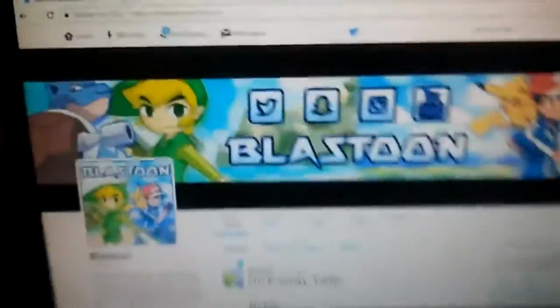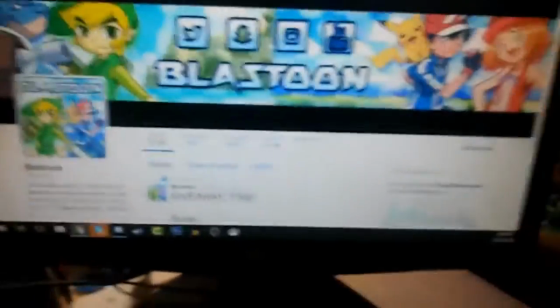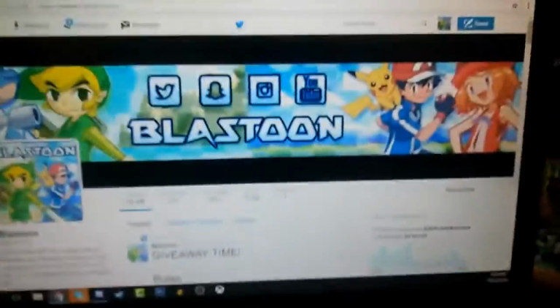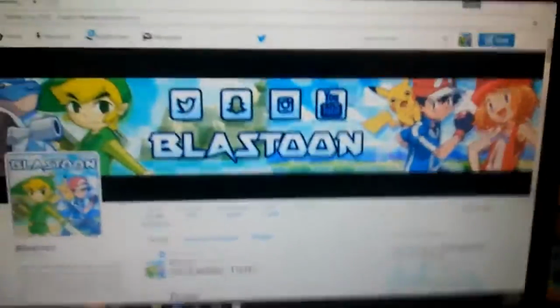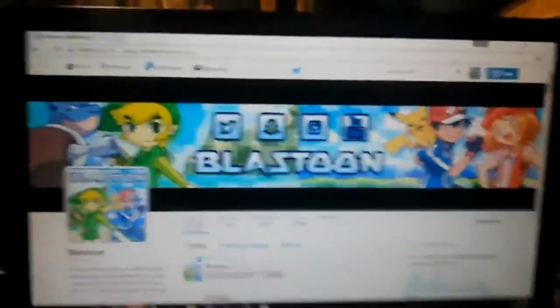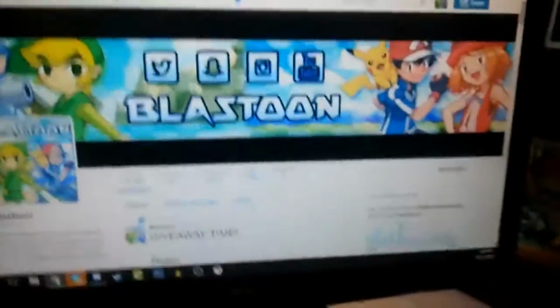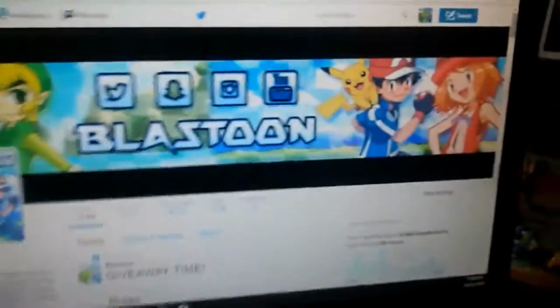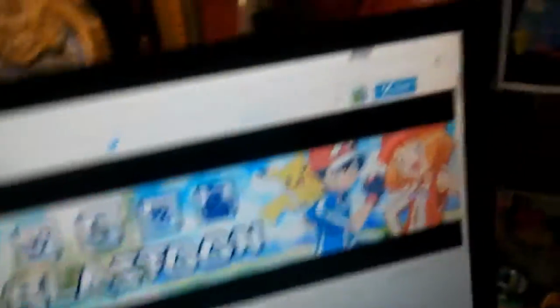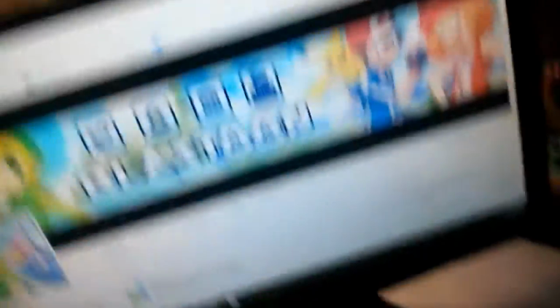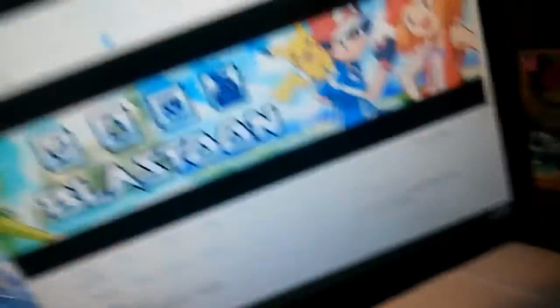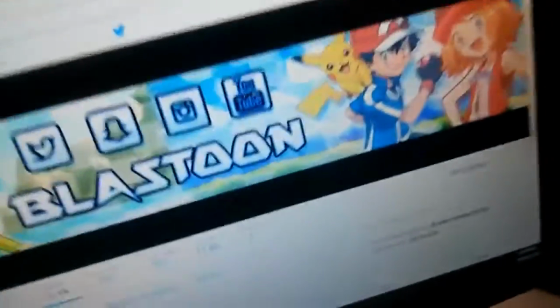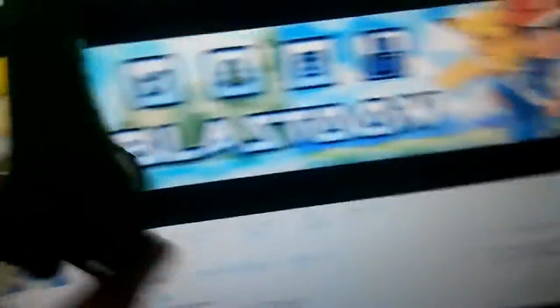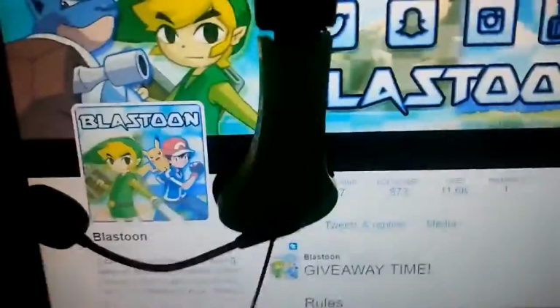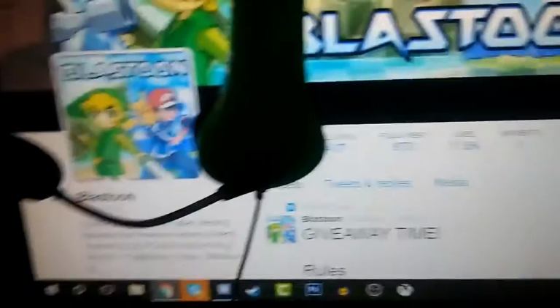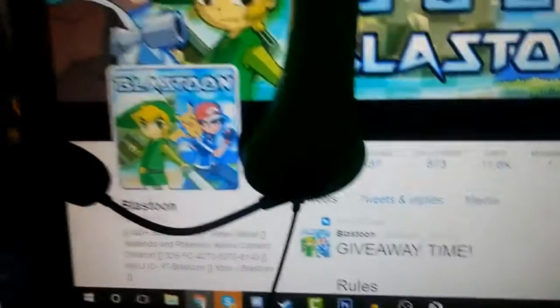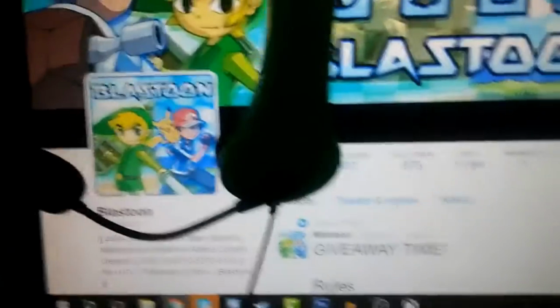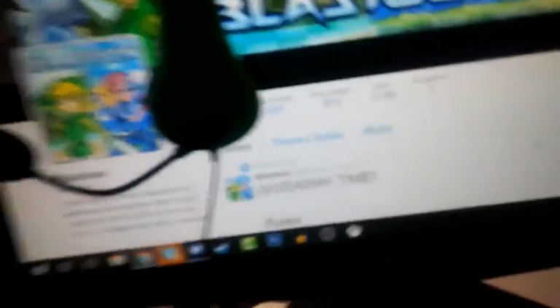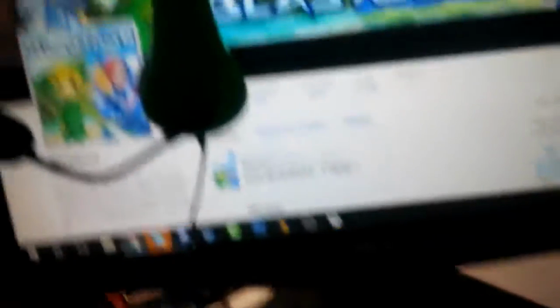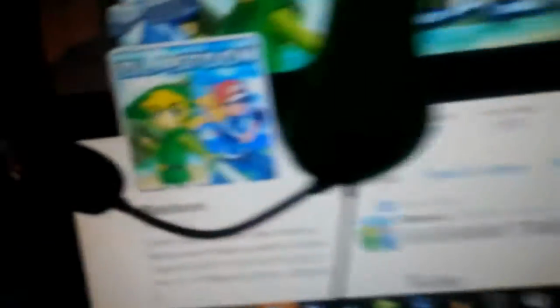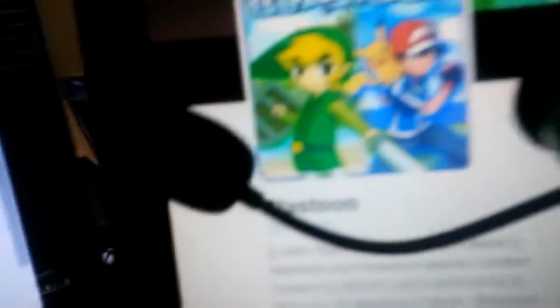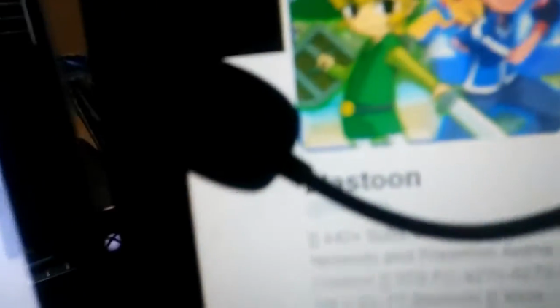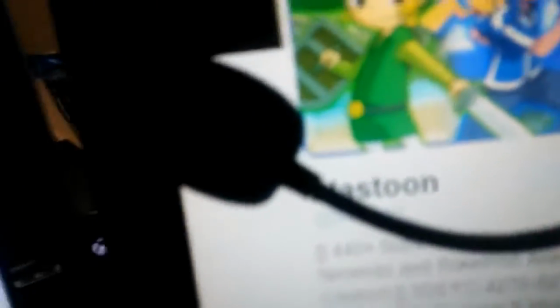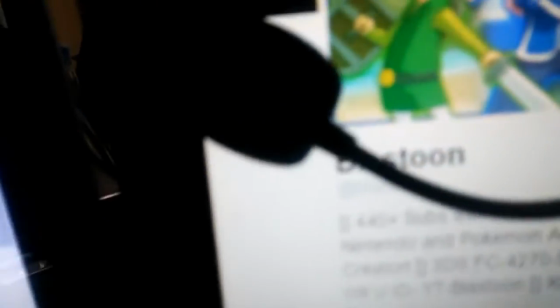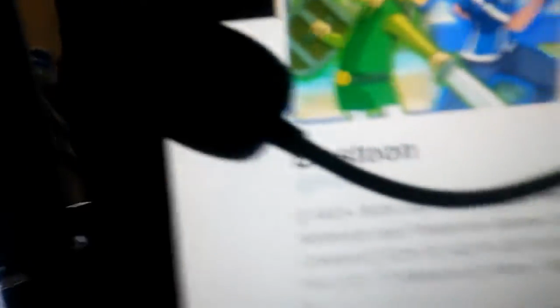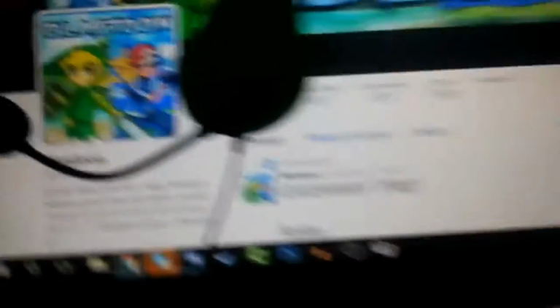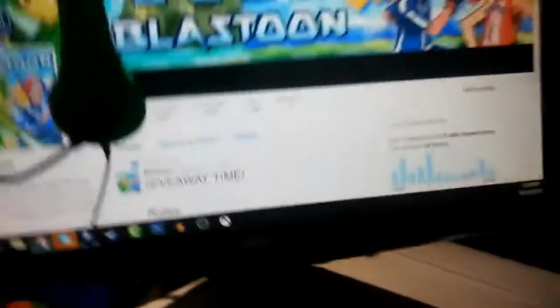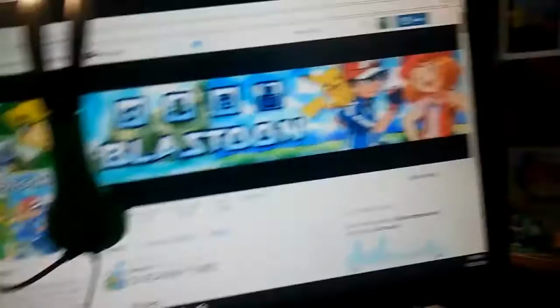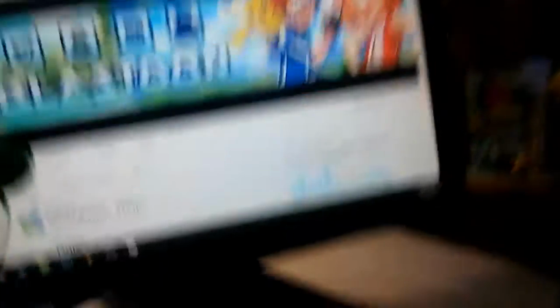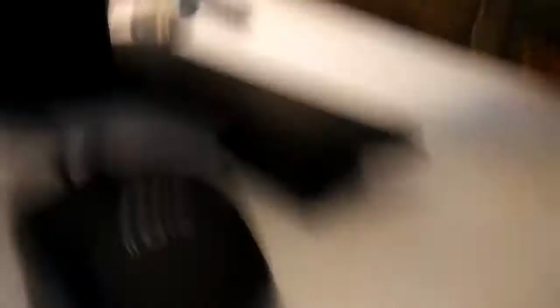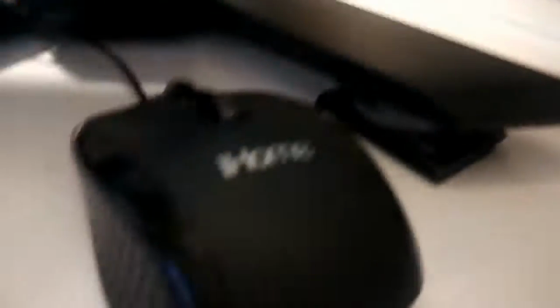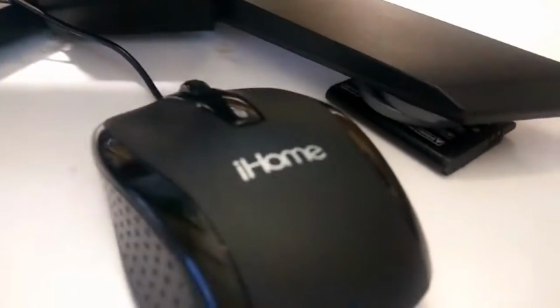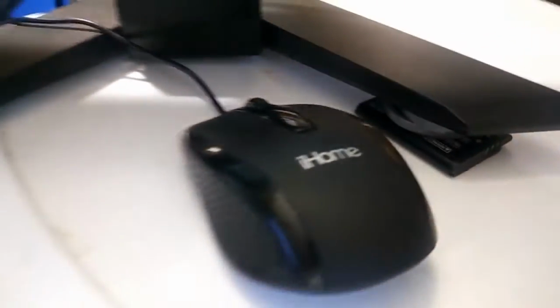It's really close - not the best monitor - but it works. And then here is my headset. I got it at GameStop. It's really cheap, like 15 bucks.